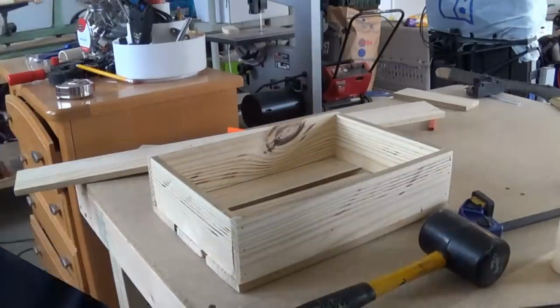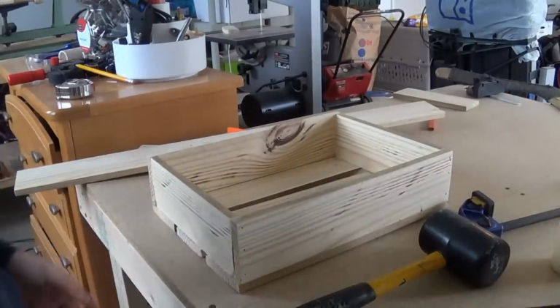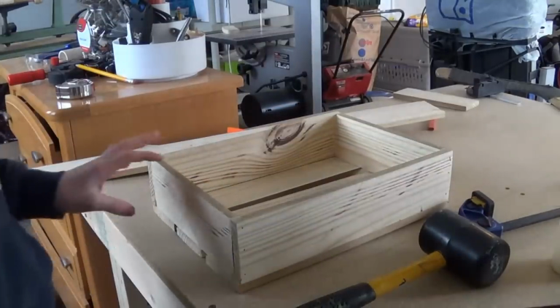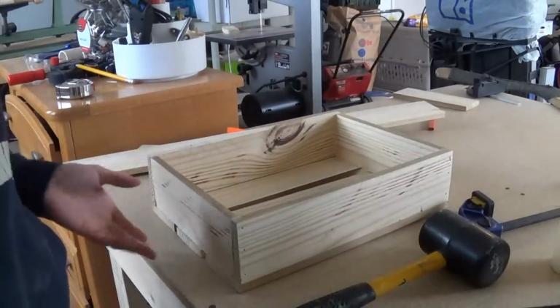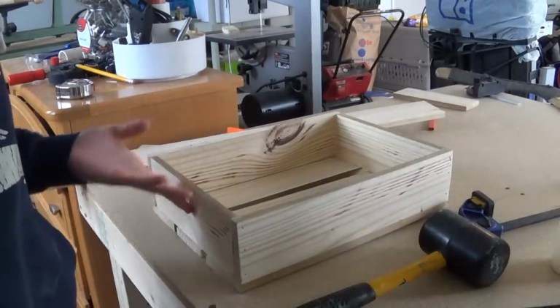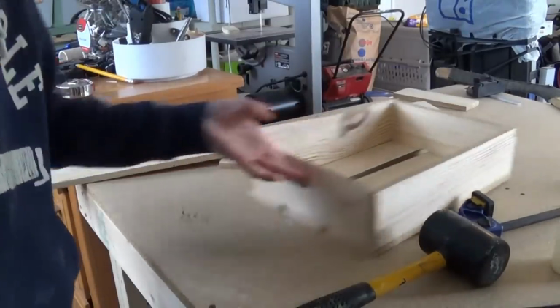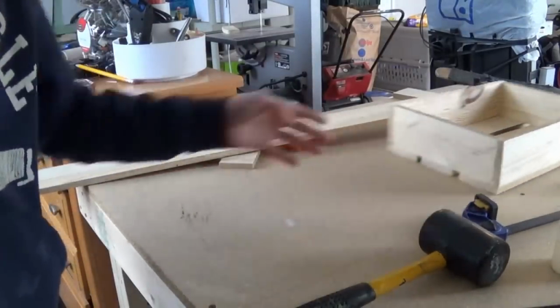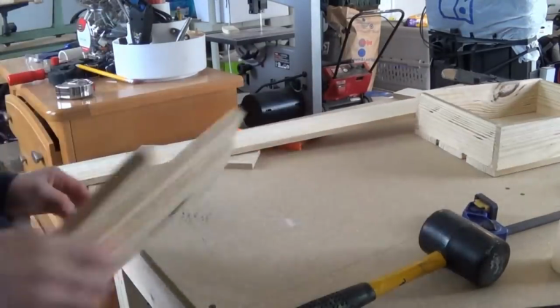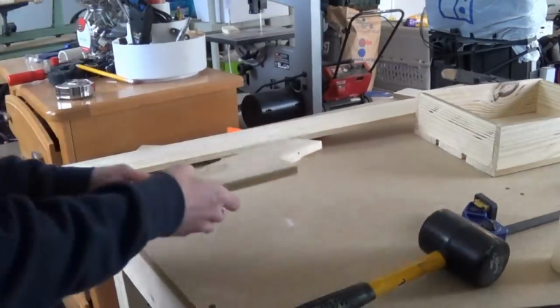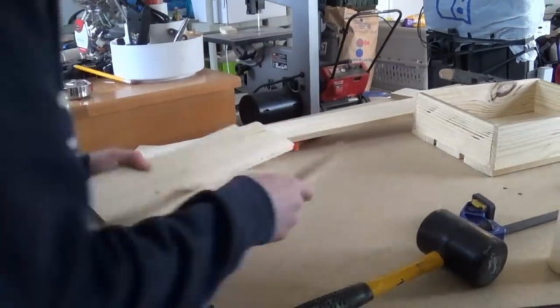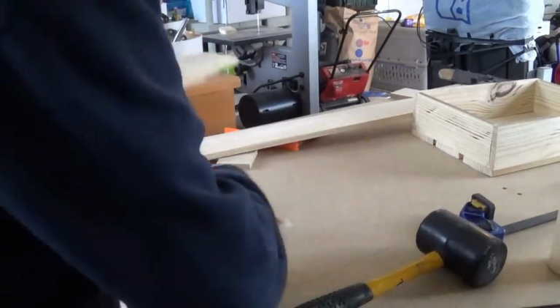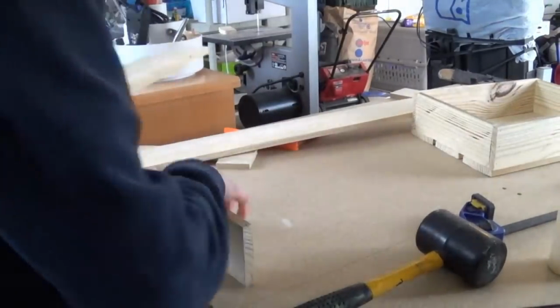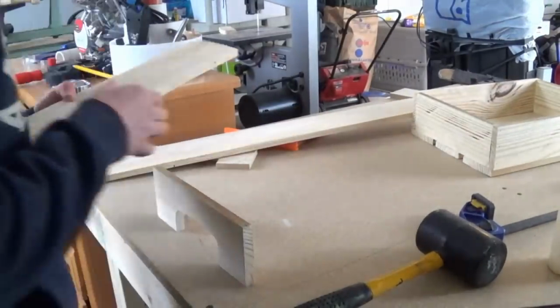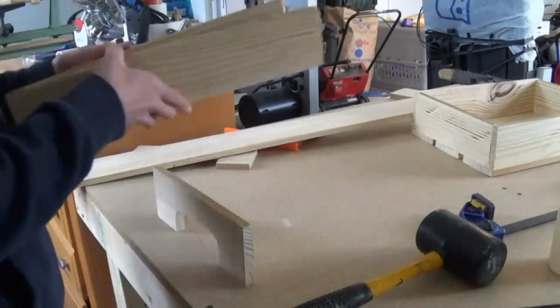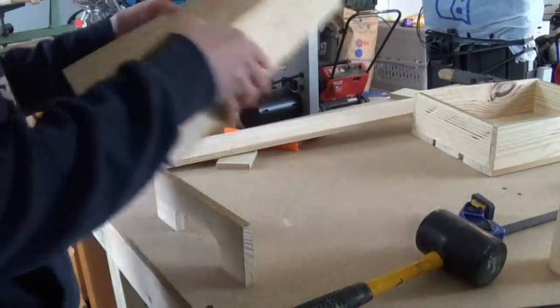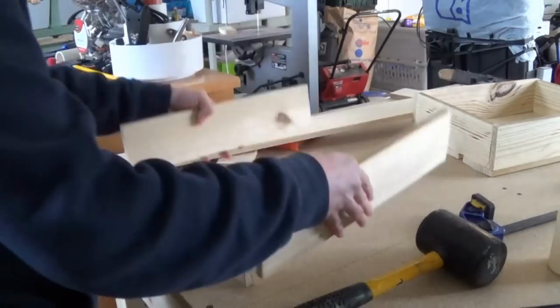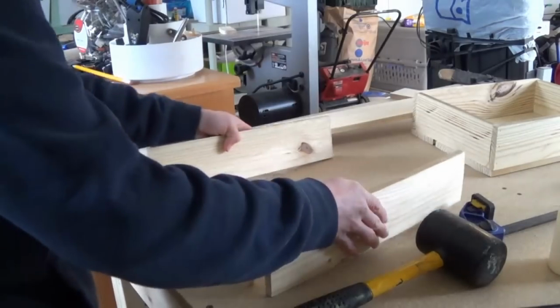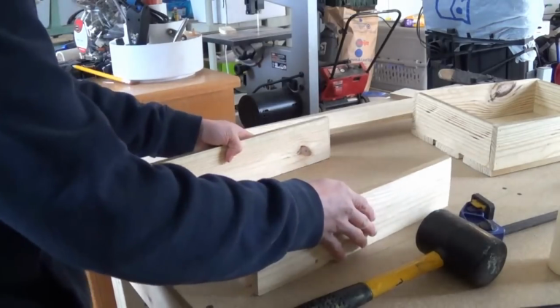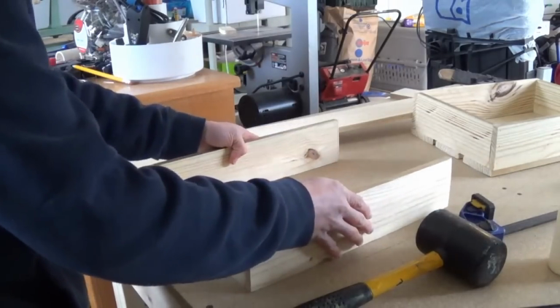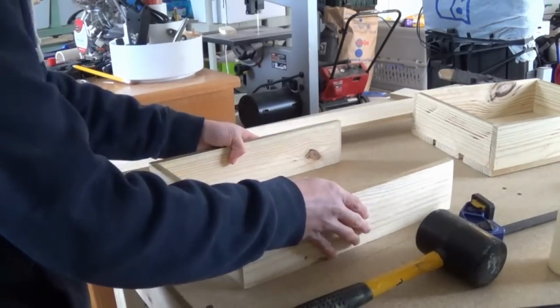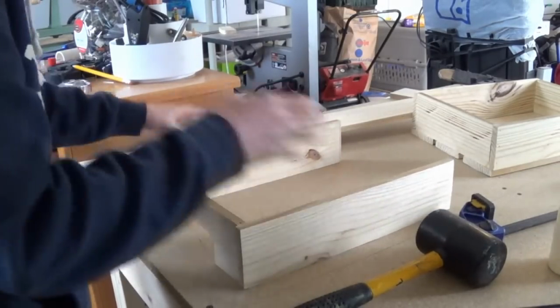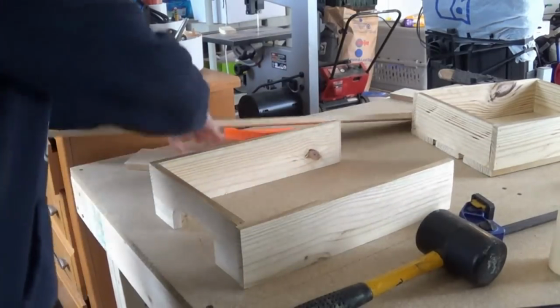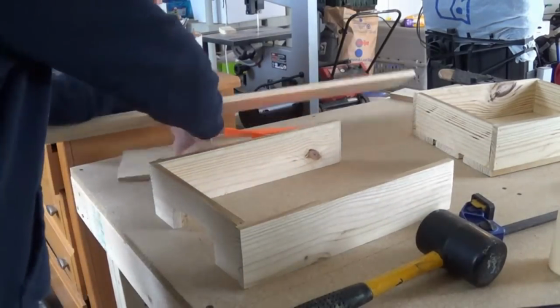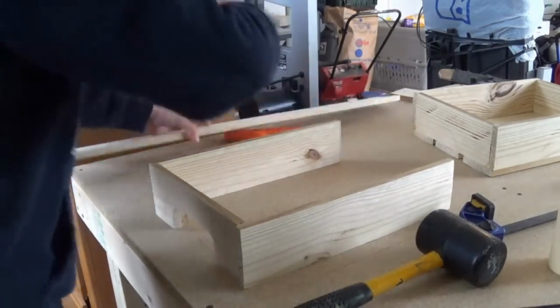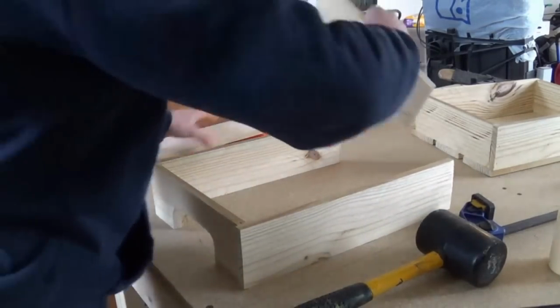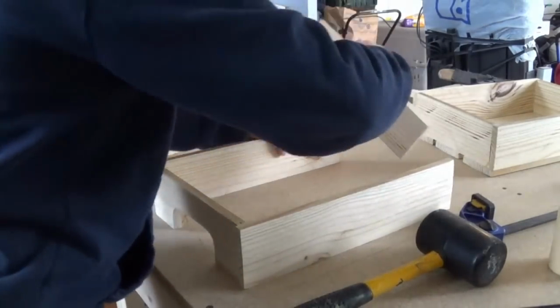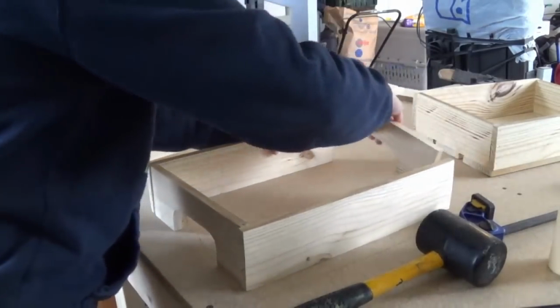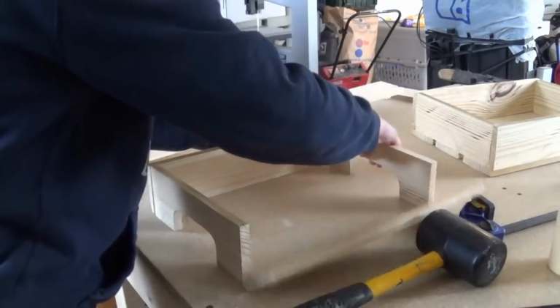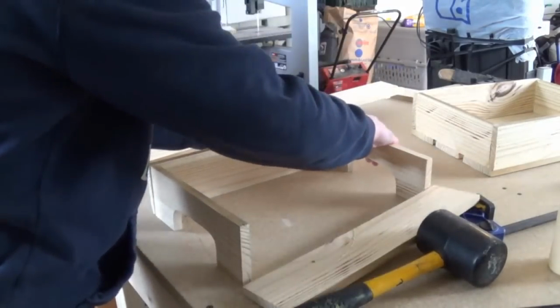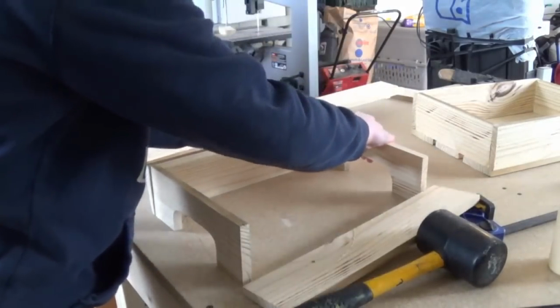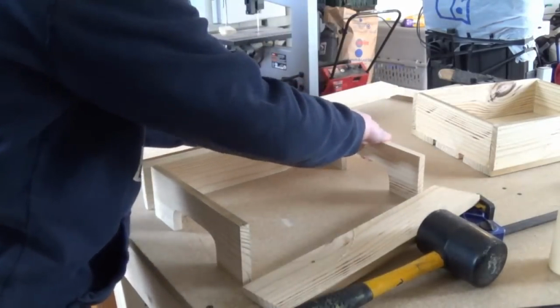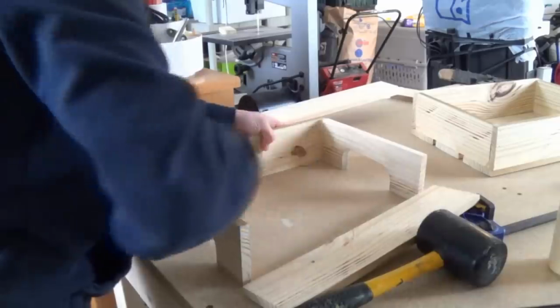So what I'm going to do now is set this aside and basically put together the top half, and this is basically just going to make the assembly easier.